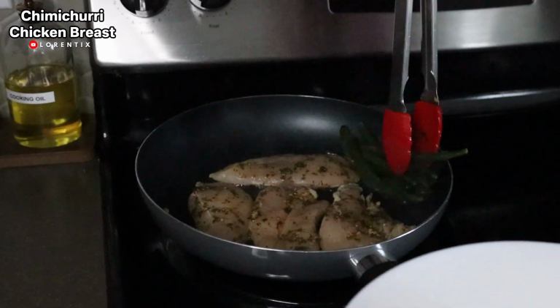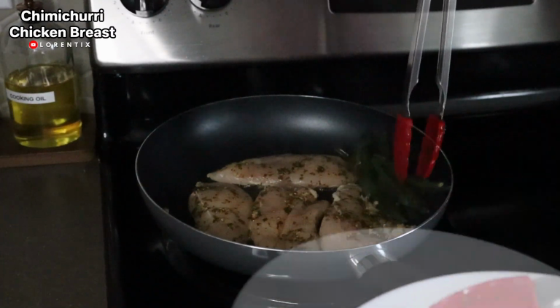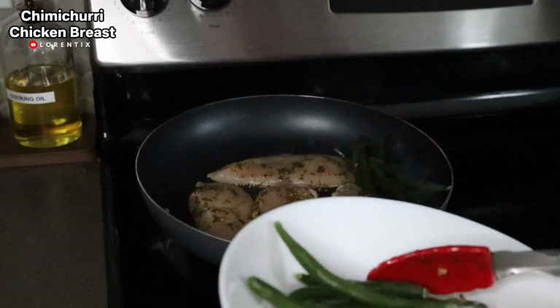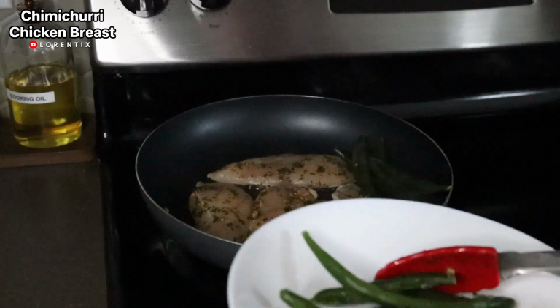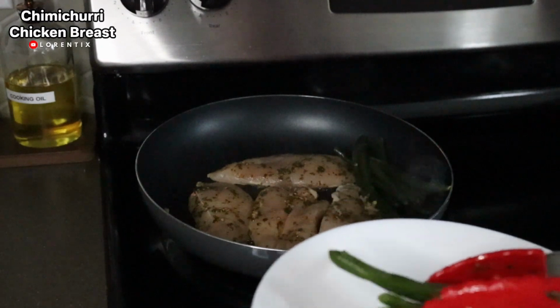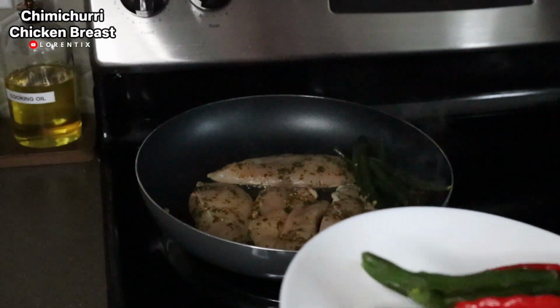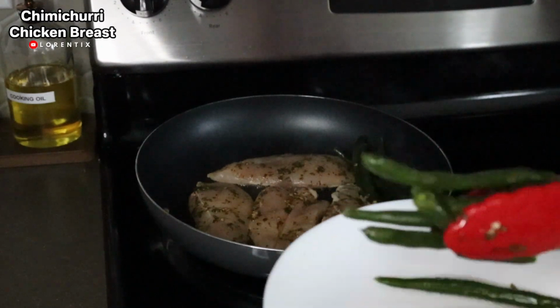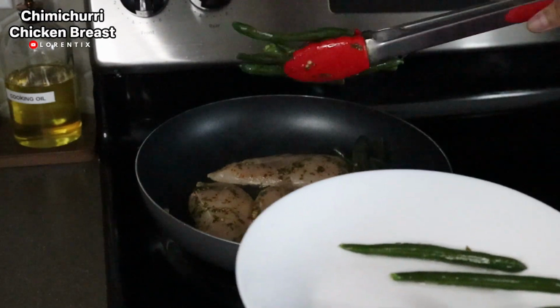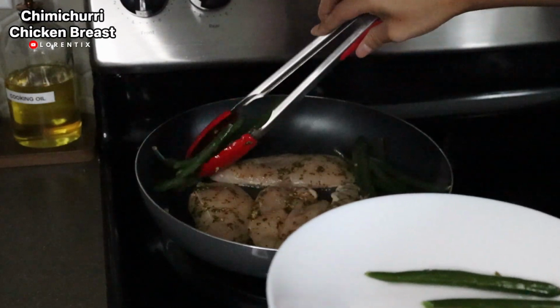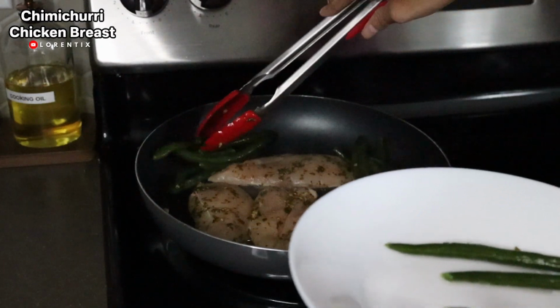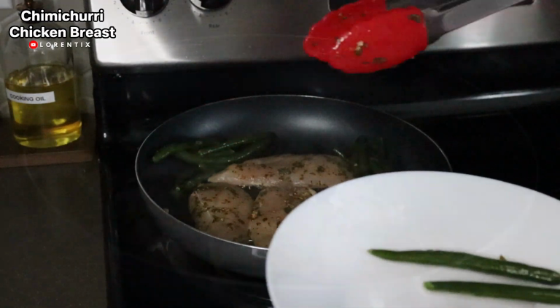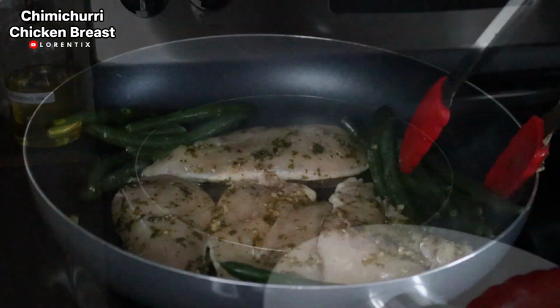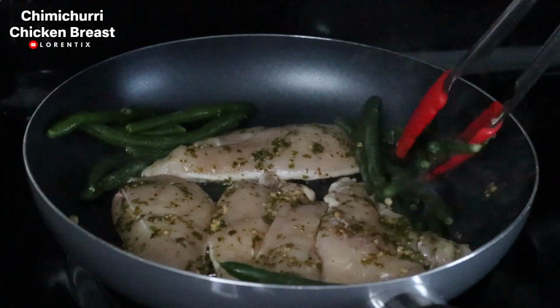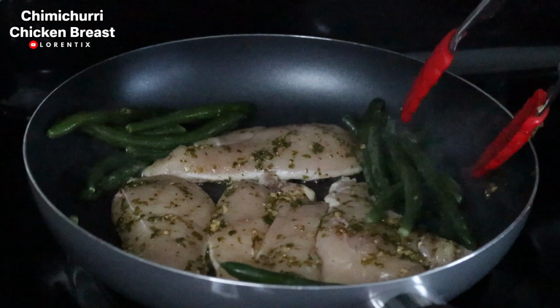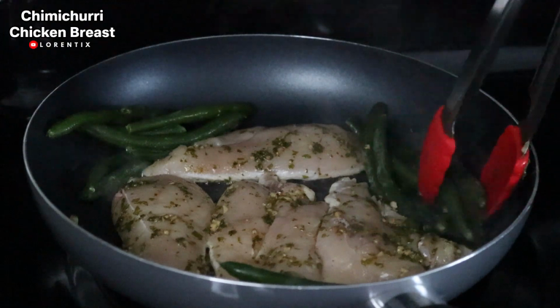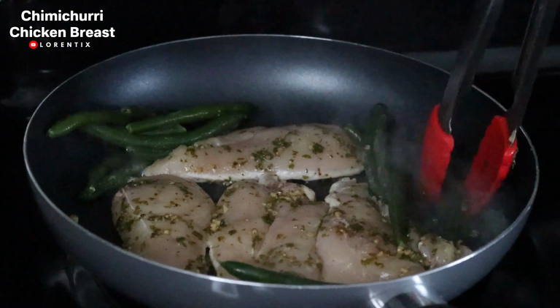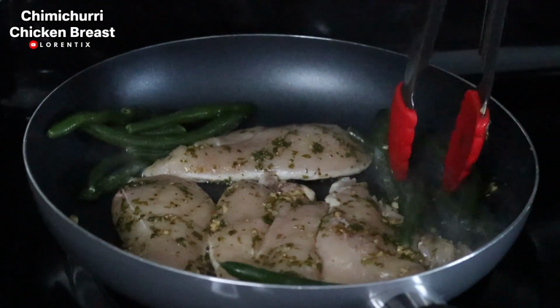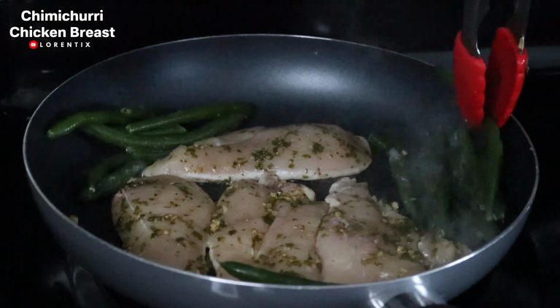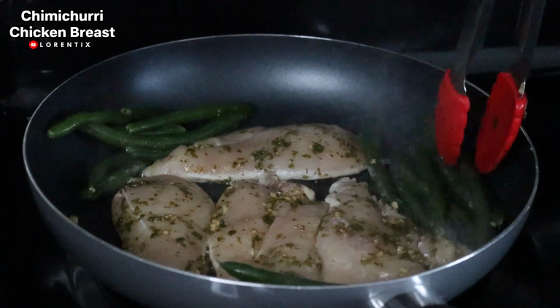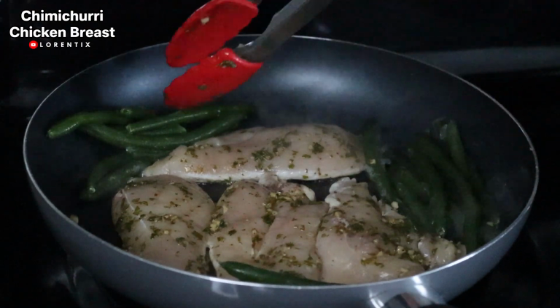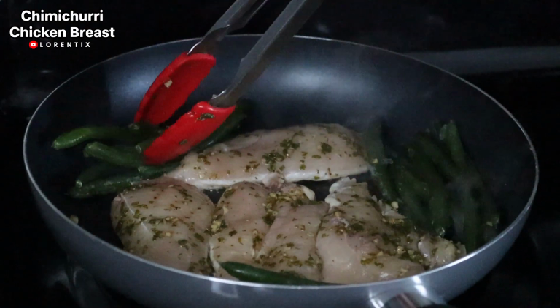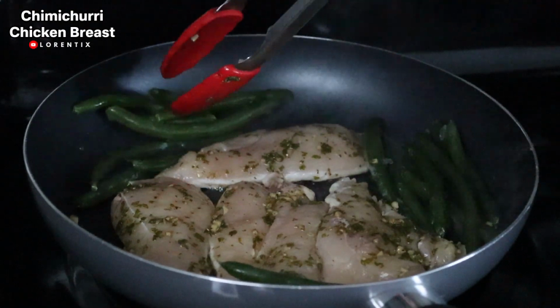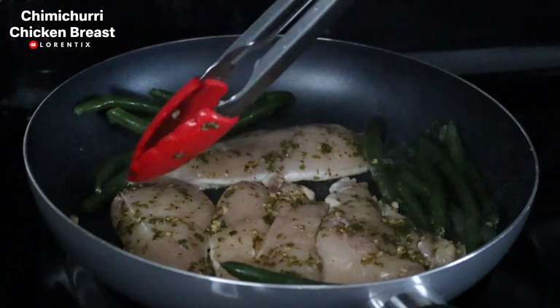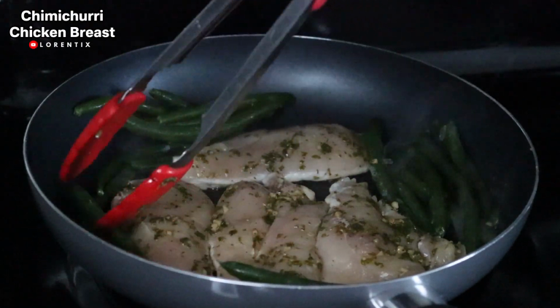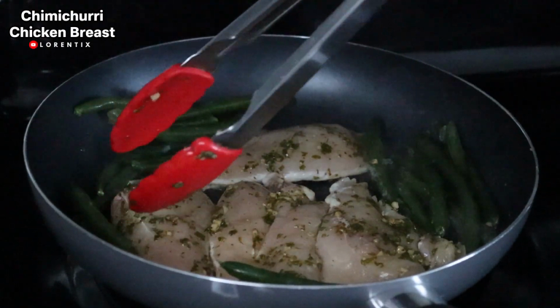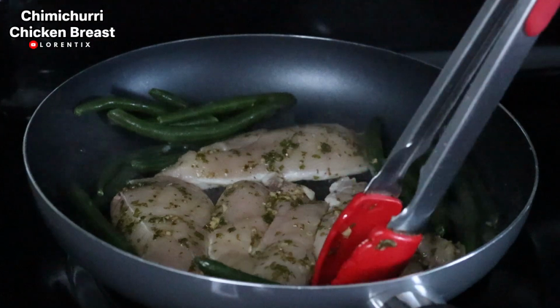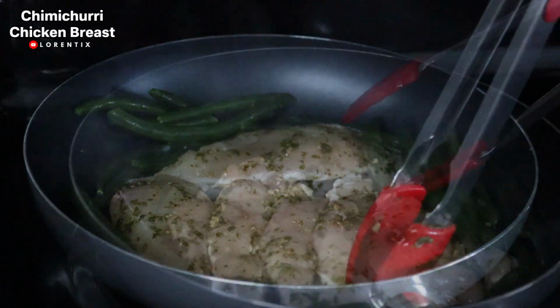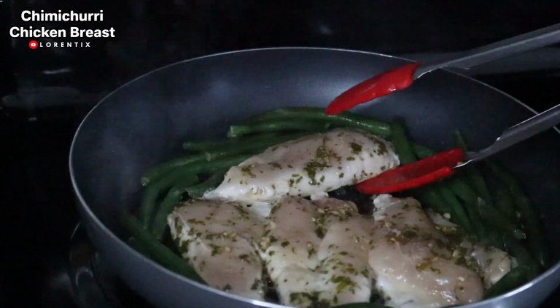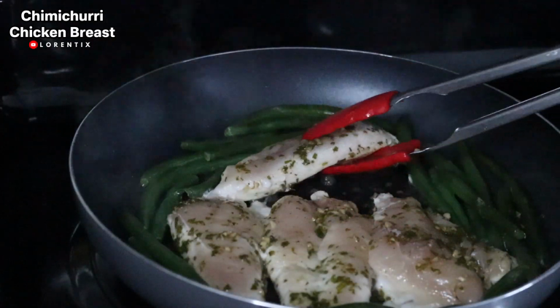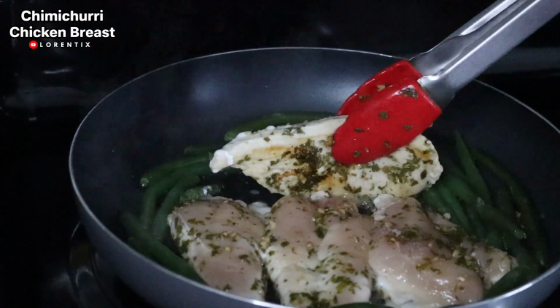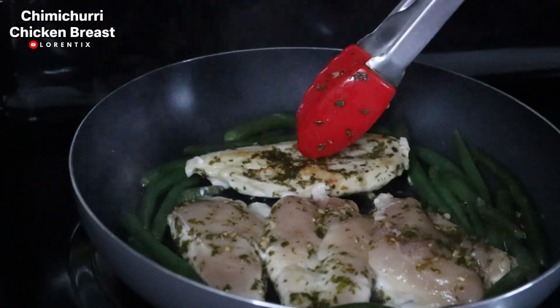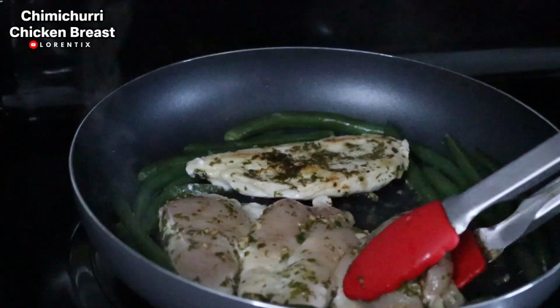It's not necessary to season the green beans because they are going to absorb all the flavors of the chicken breast and chimichurri. Now I will let the chicken breast cook on both sides until they are golden brown.